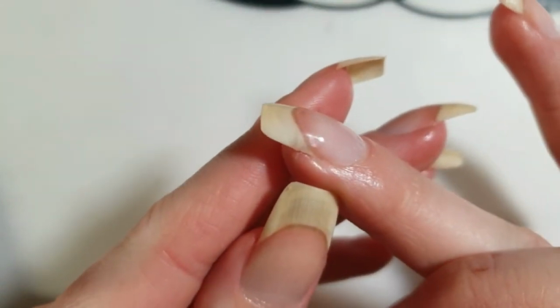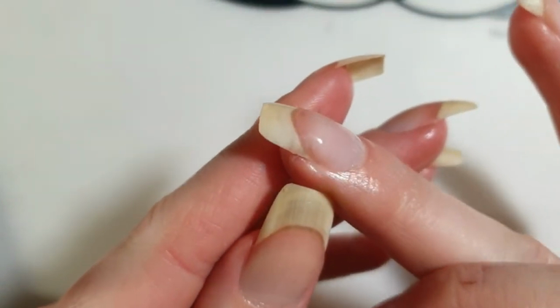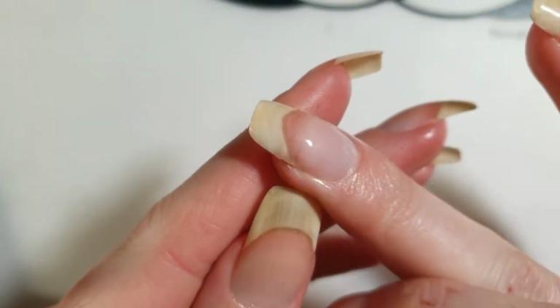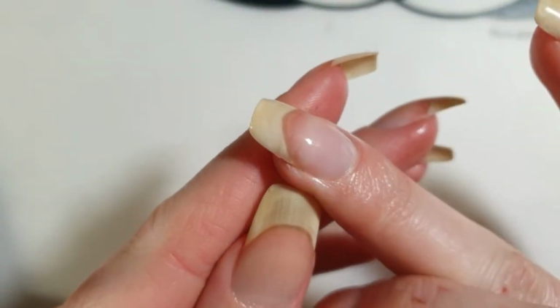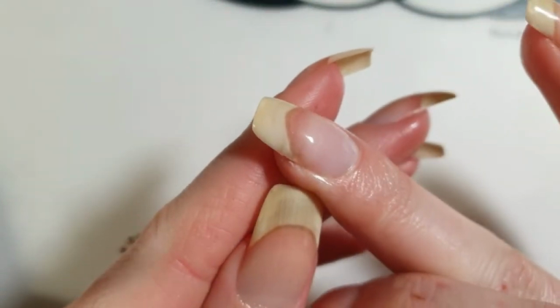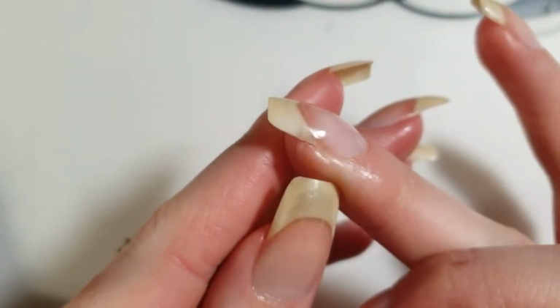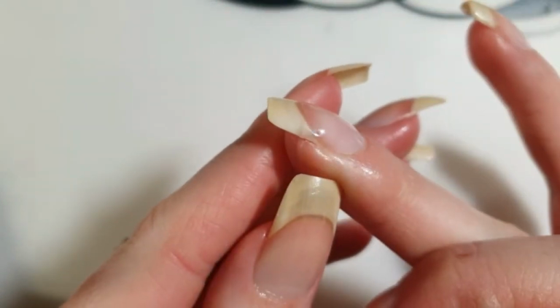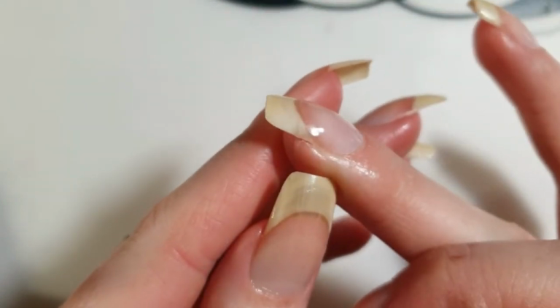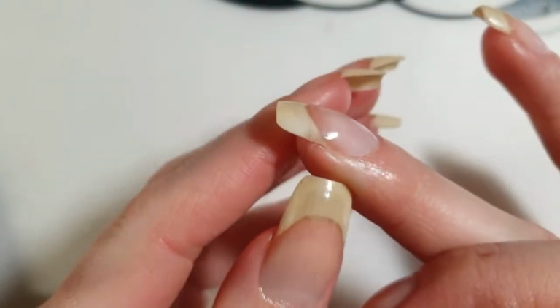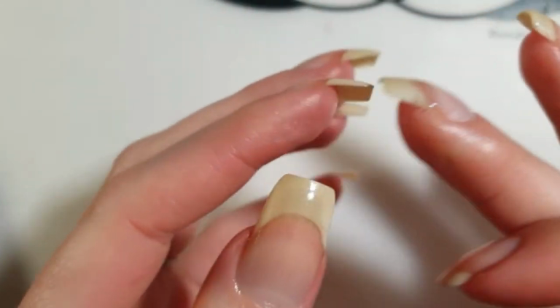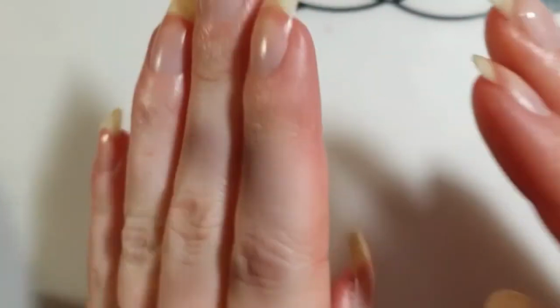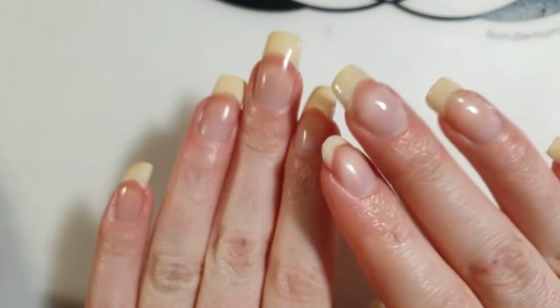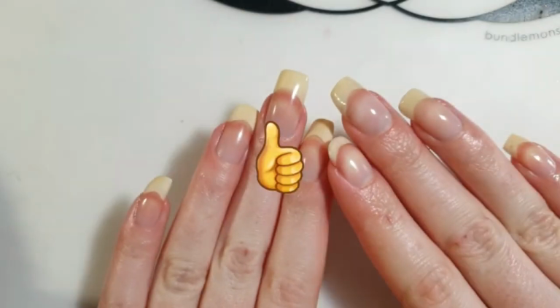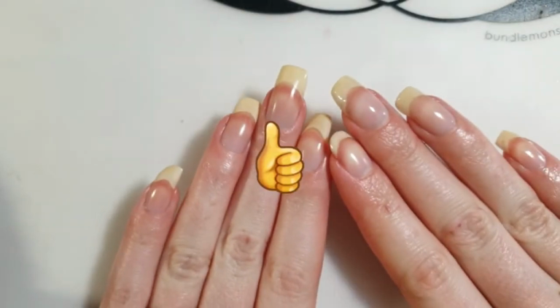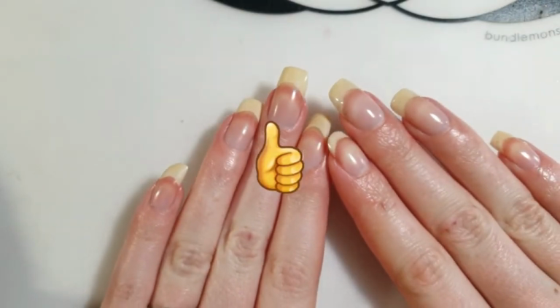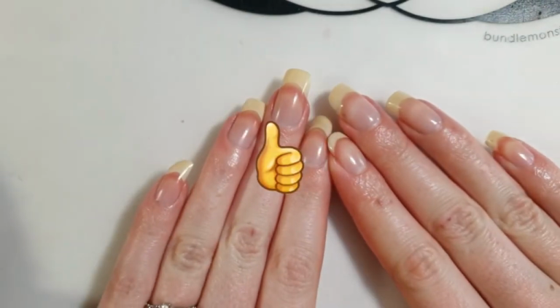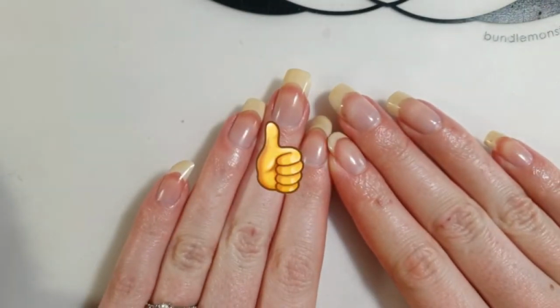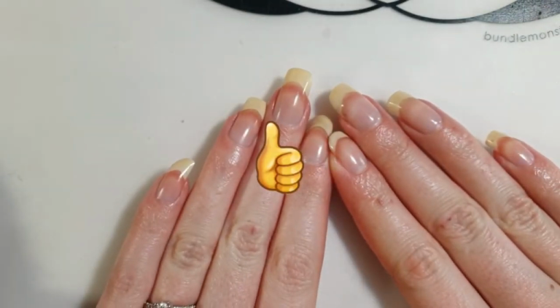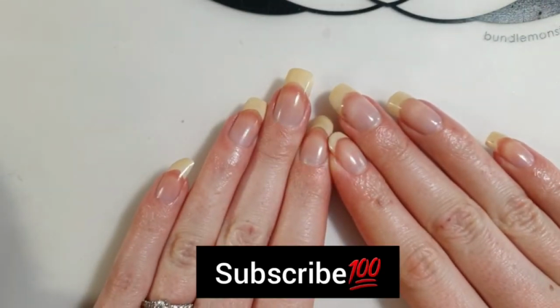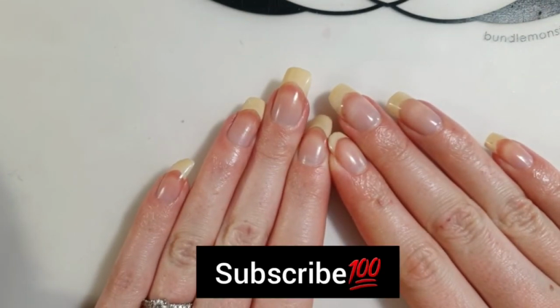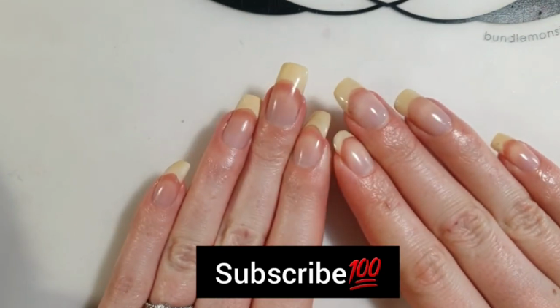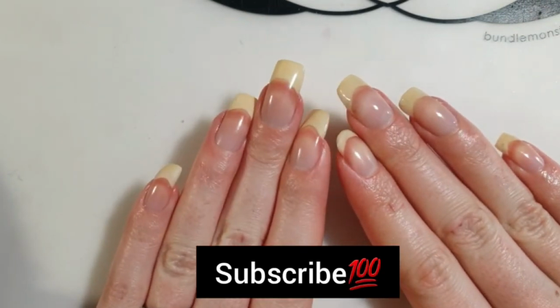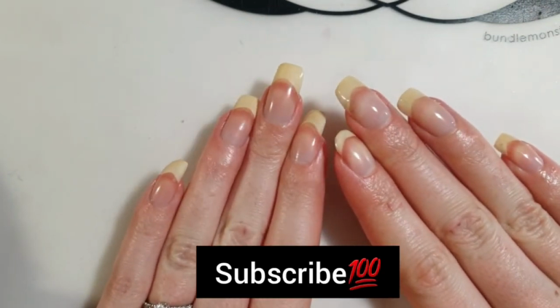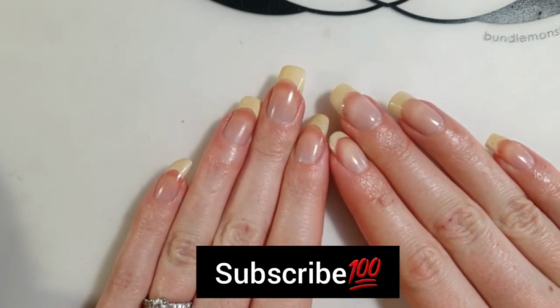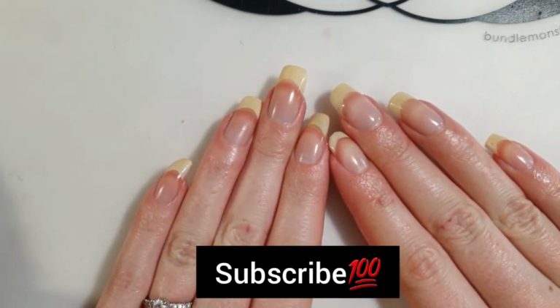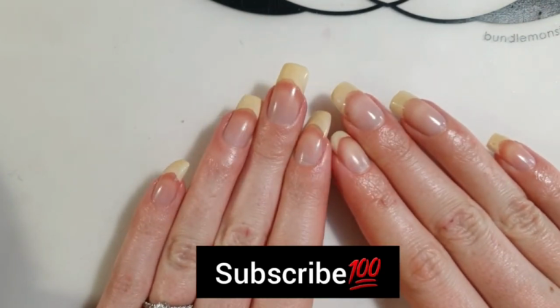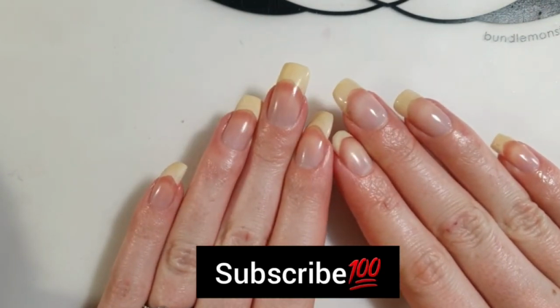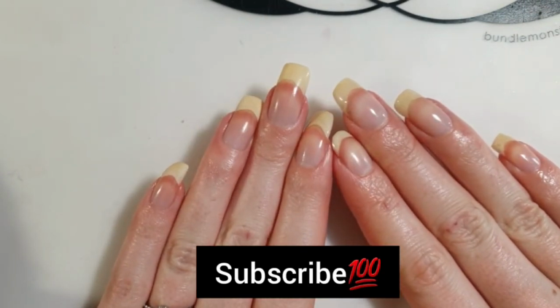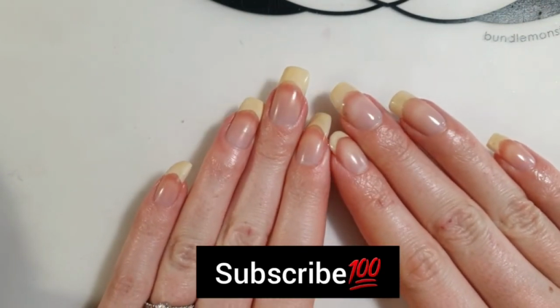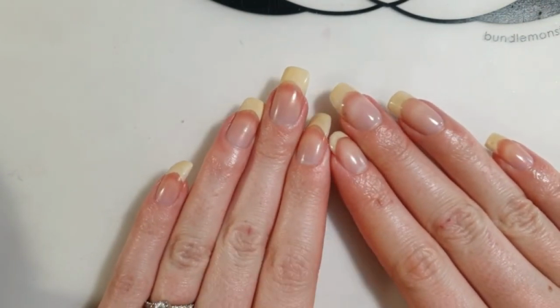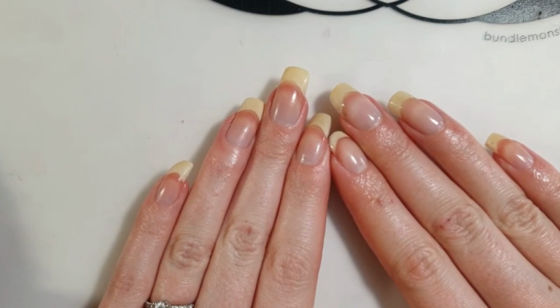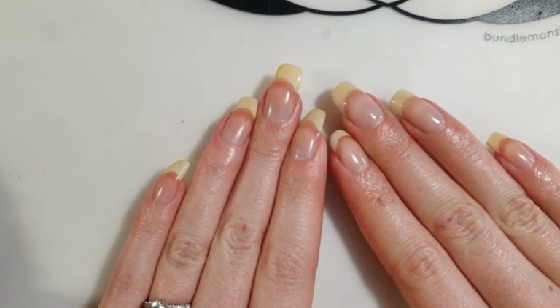If you found this video helpful, please give it a thumbs up and don't forget to subscribe to my channel. Thank you for watching and I'll see you in my next video. Bye!